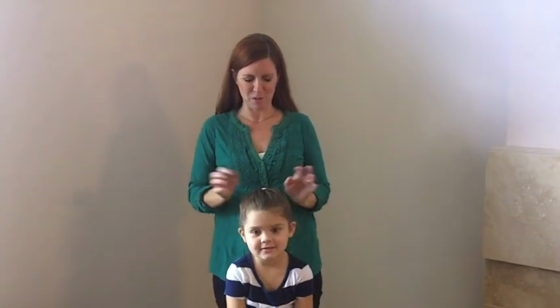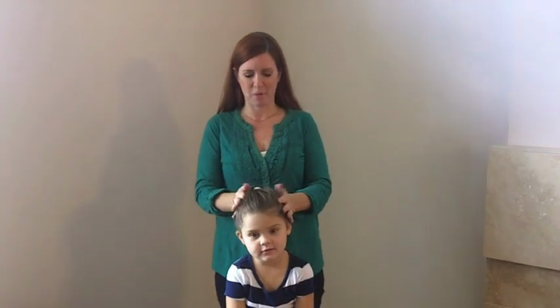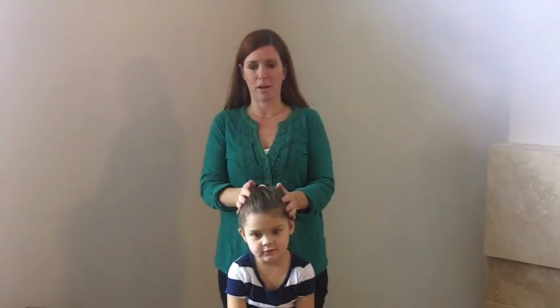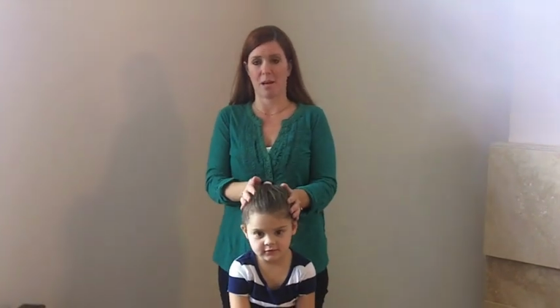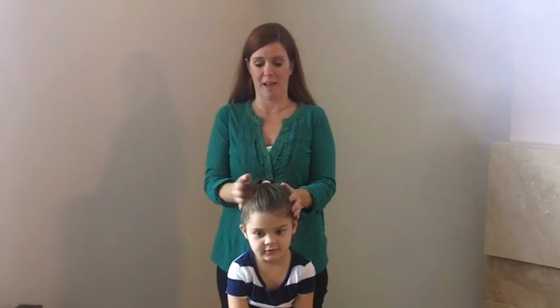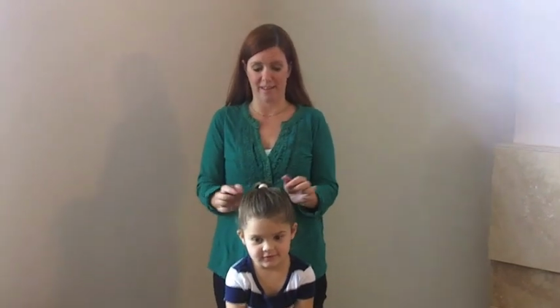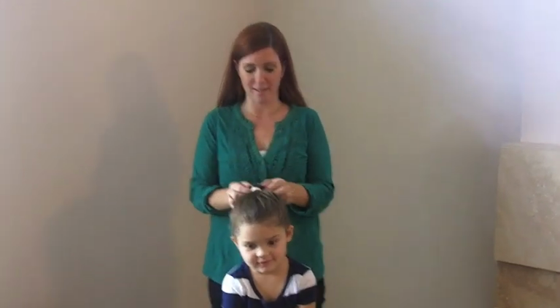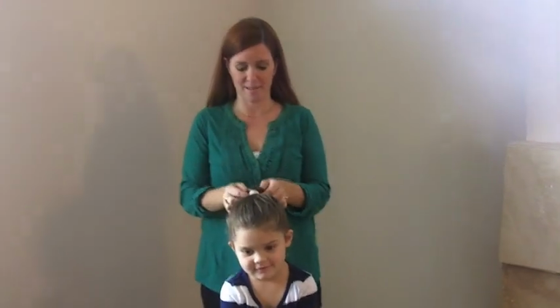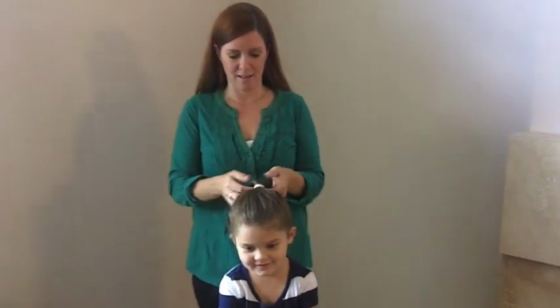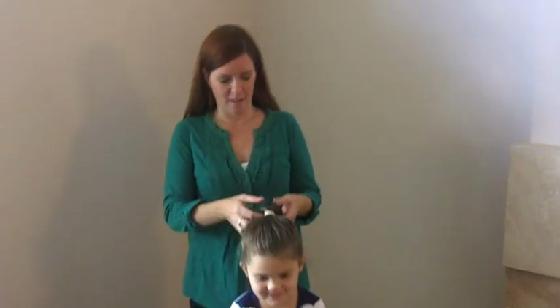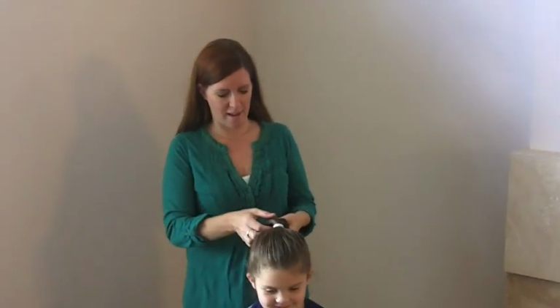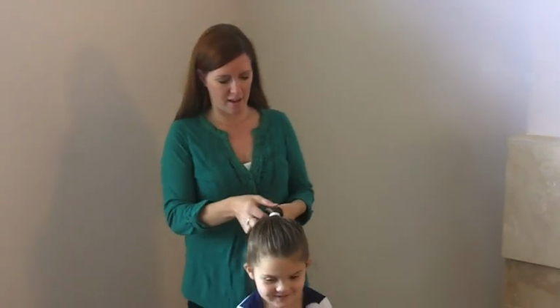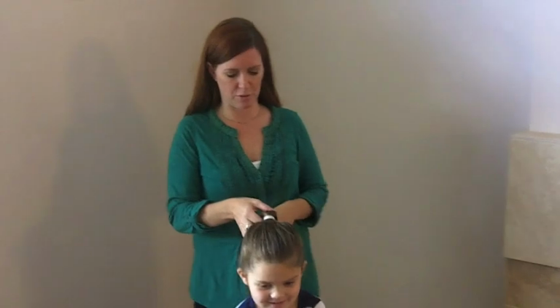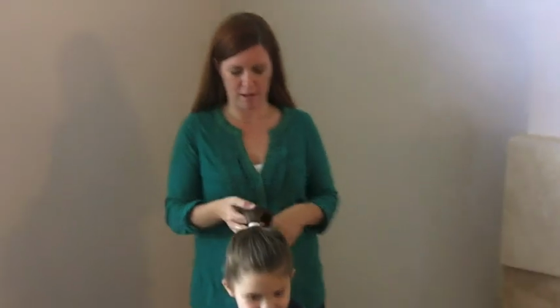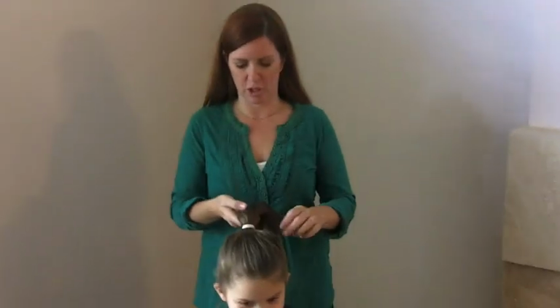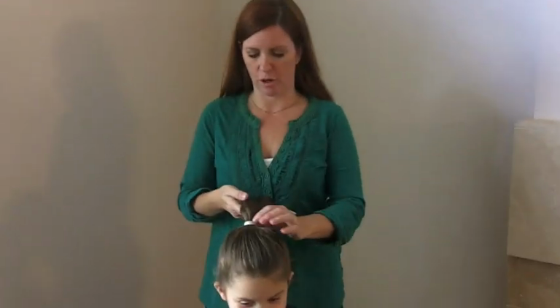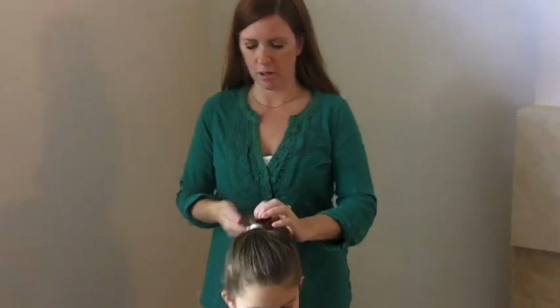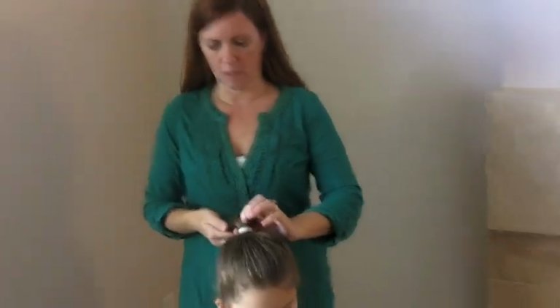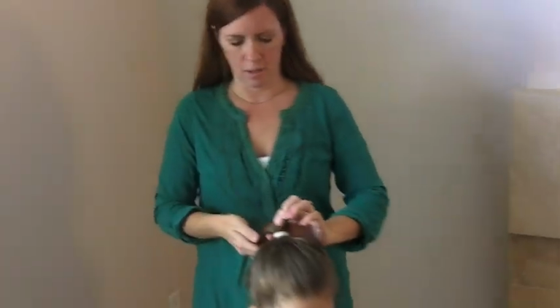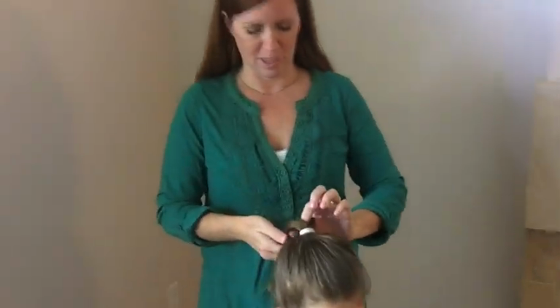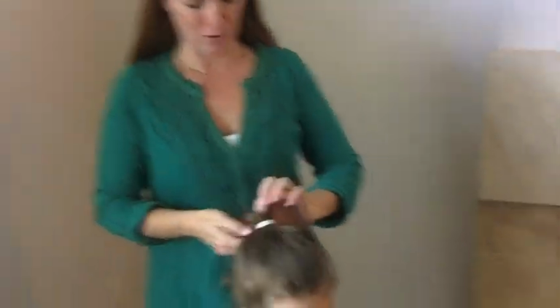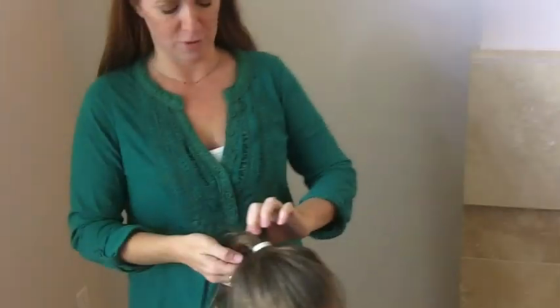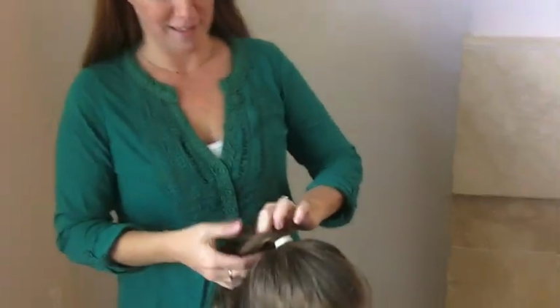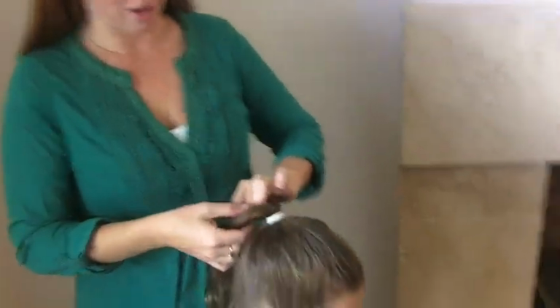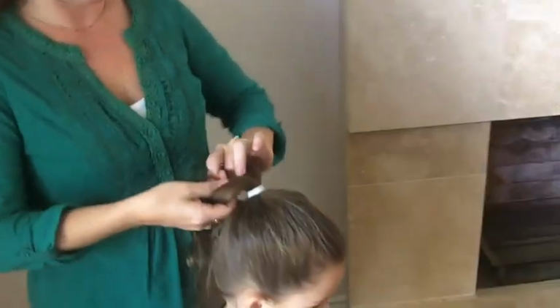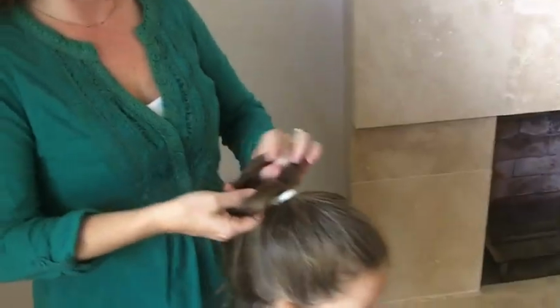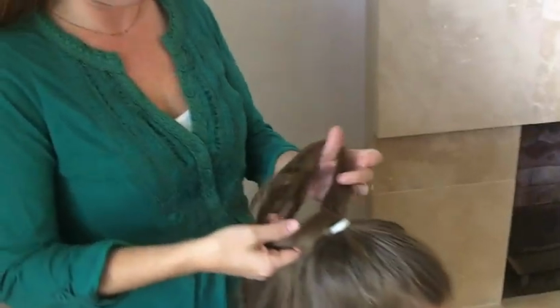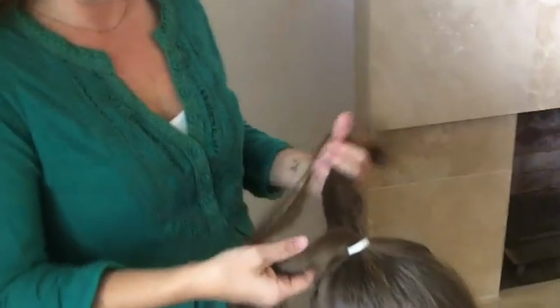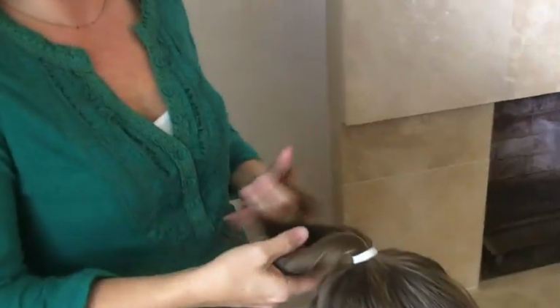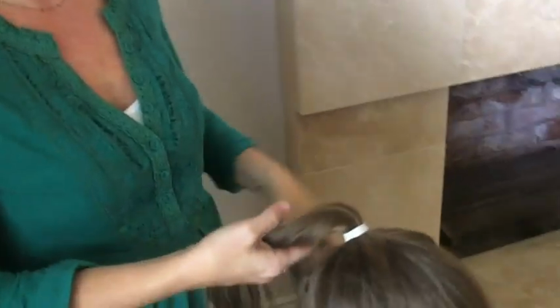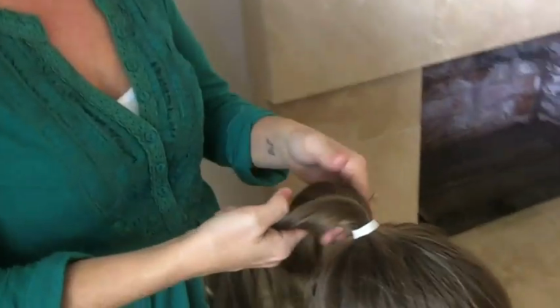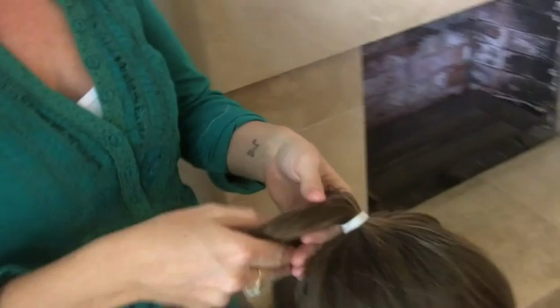Start with the hair on the top of the head like this, and once you've got it secured, you divide the hair into two equal pieces, just like this.